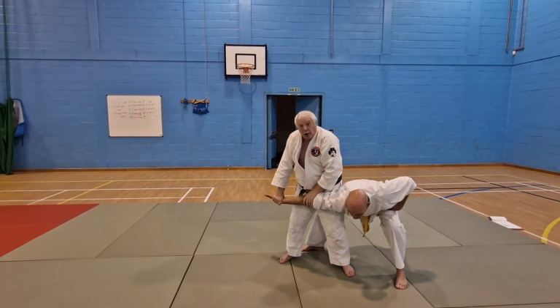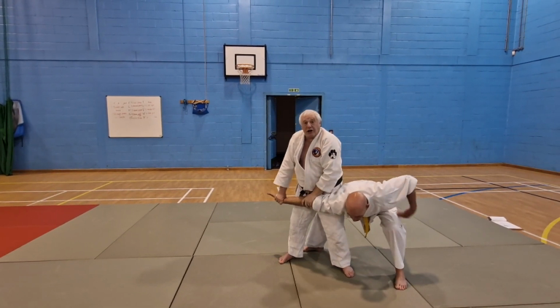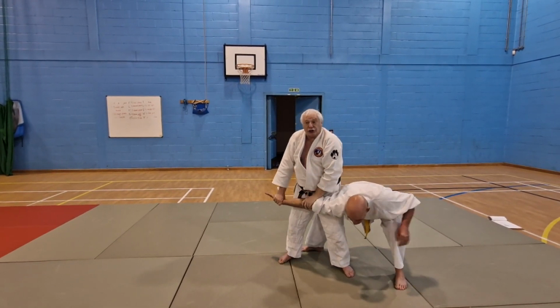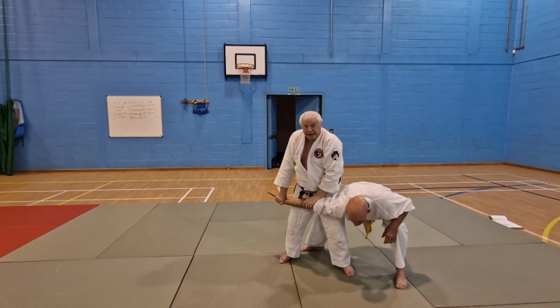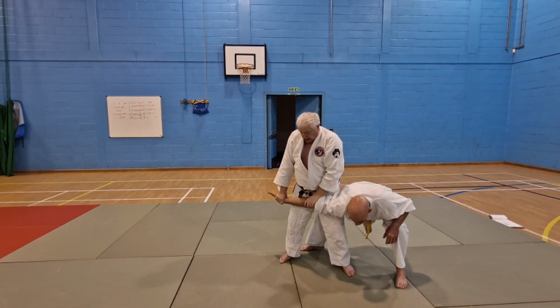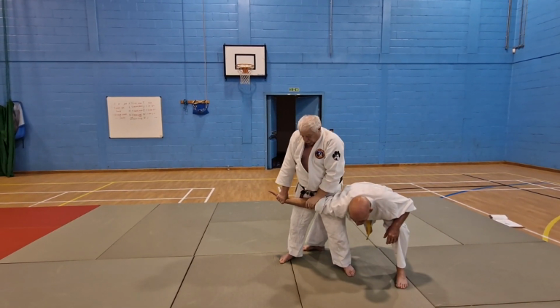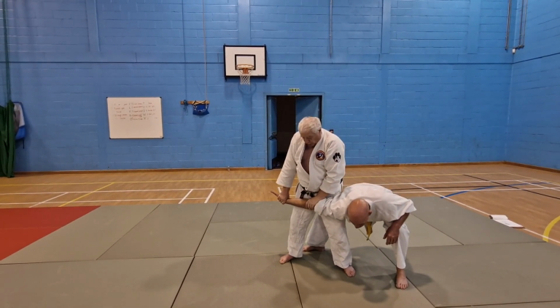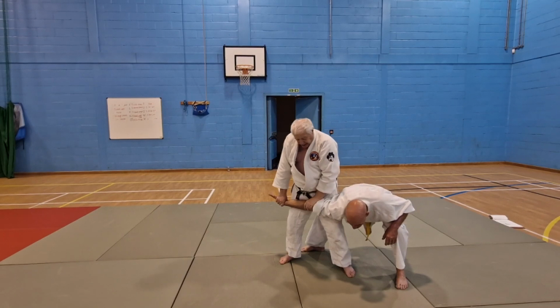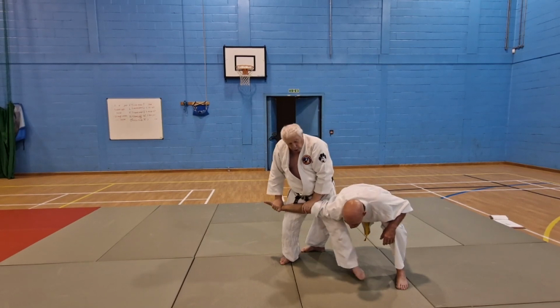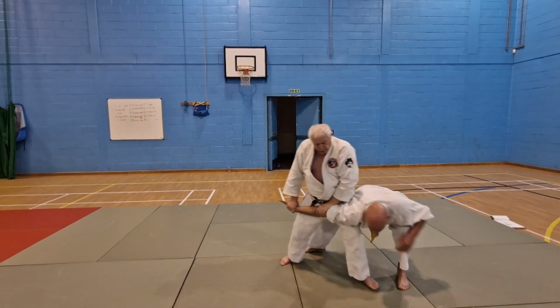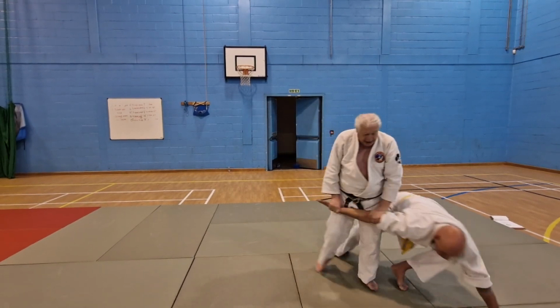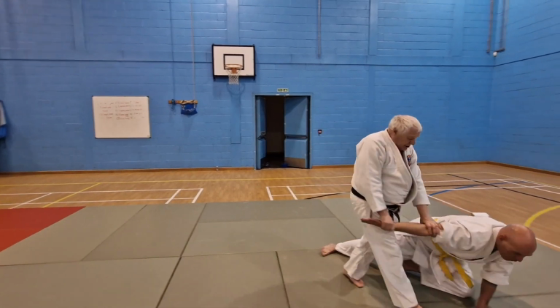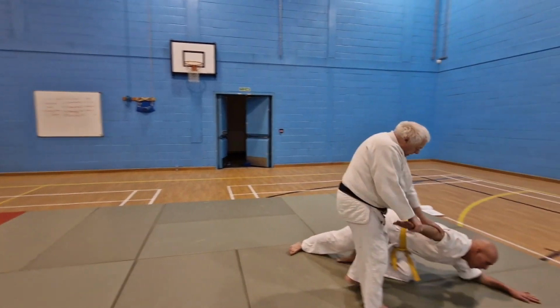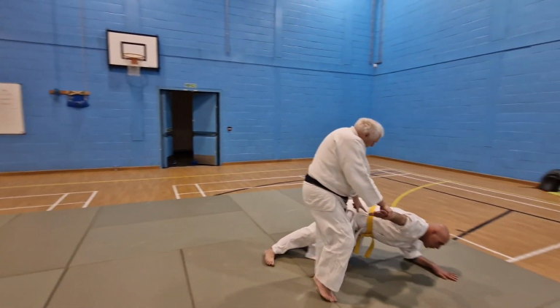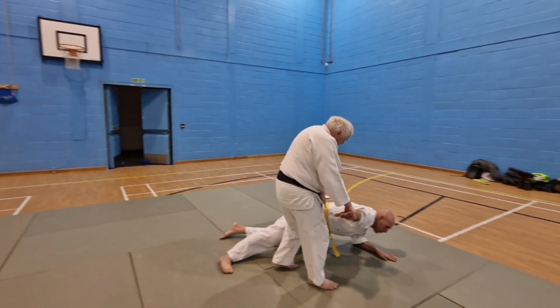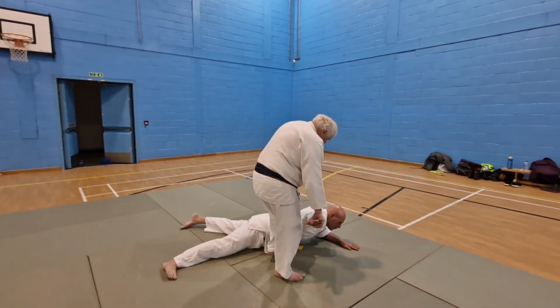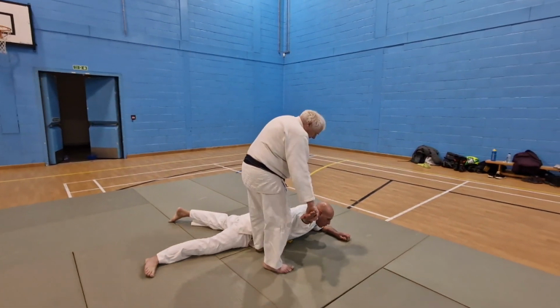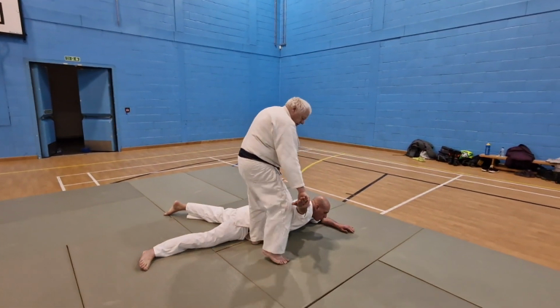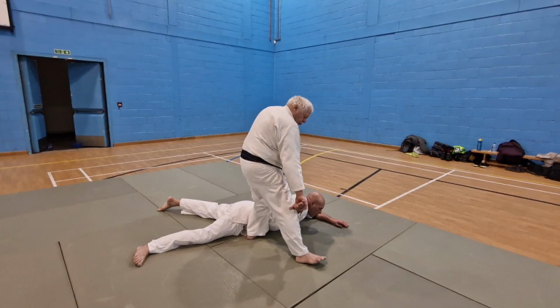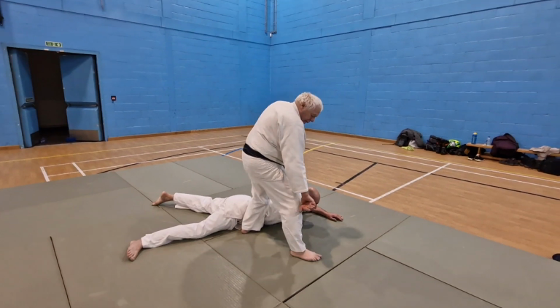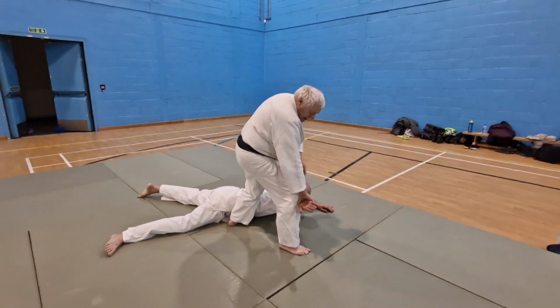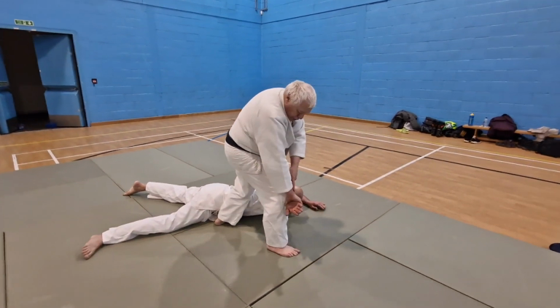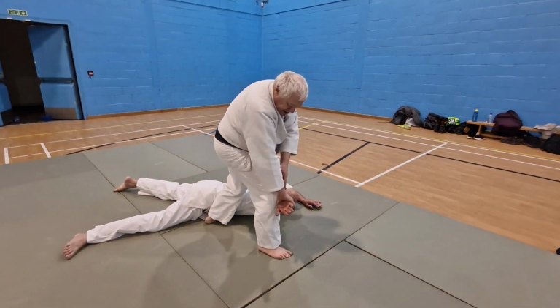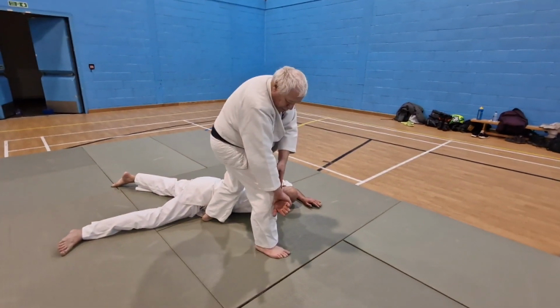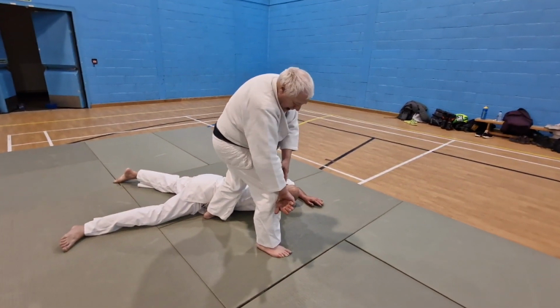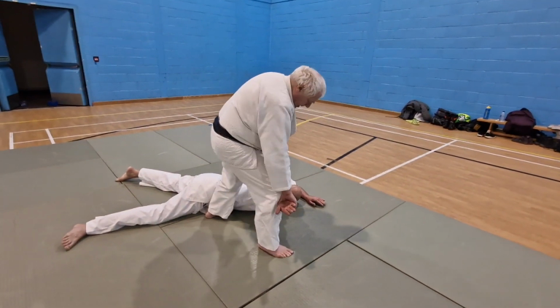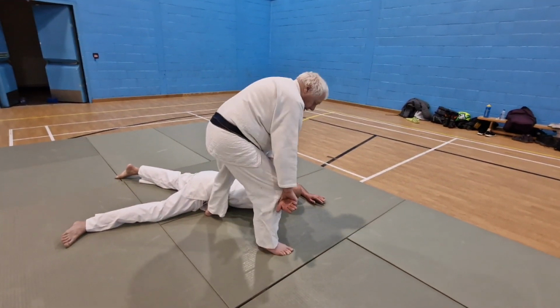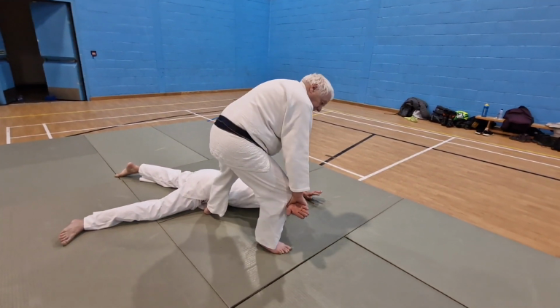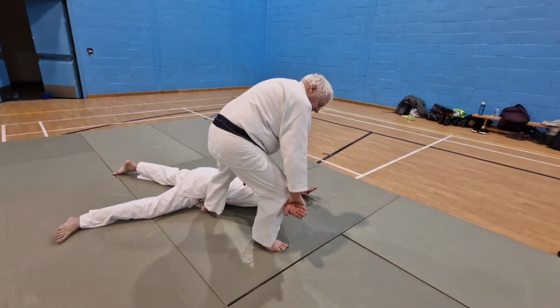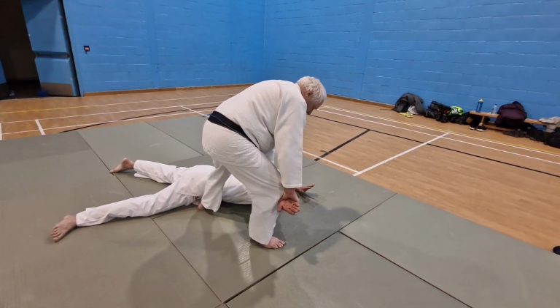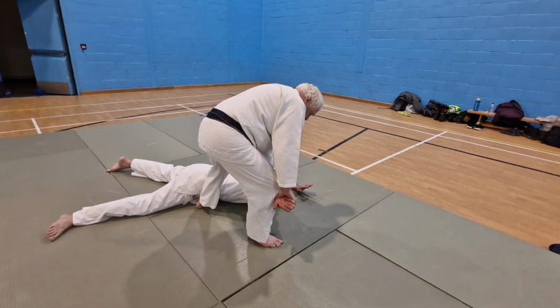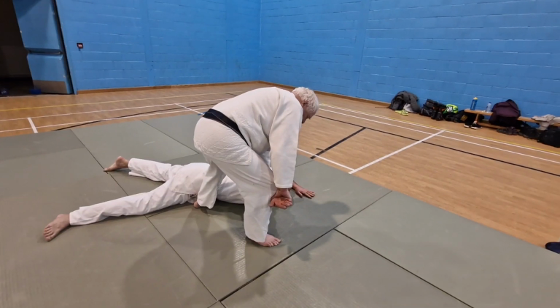Two arms are straight, control in here, push with the hips. Left foot is with the kidneys, right foot — make sure the wrist is pulled back, extend and lock.